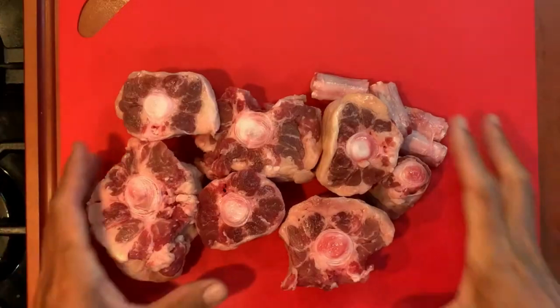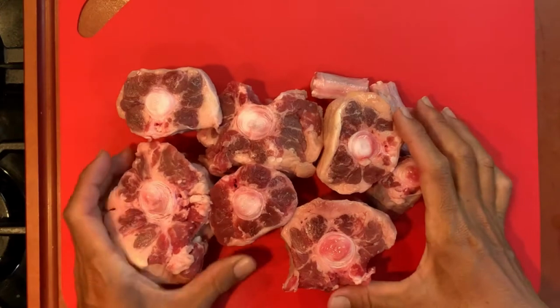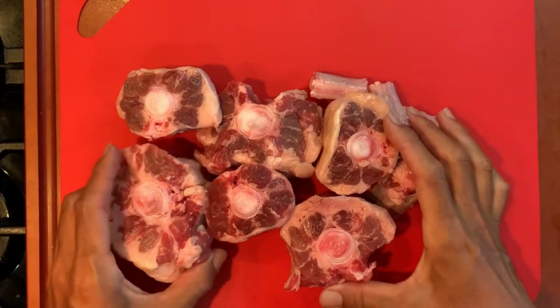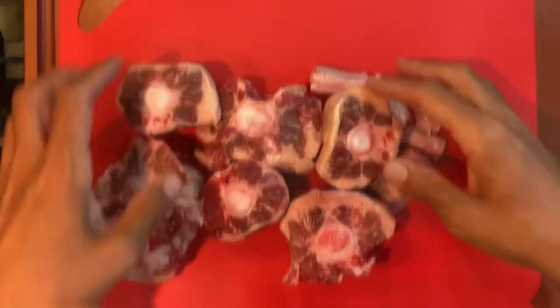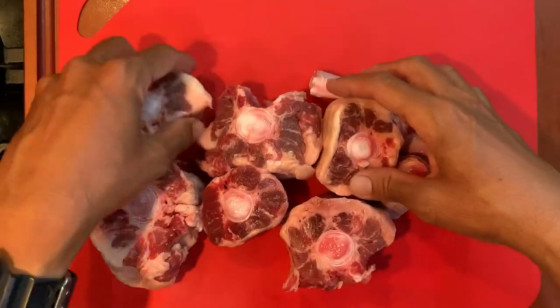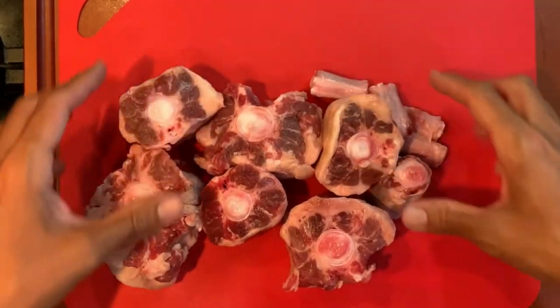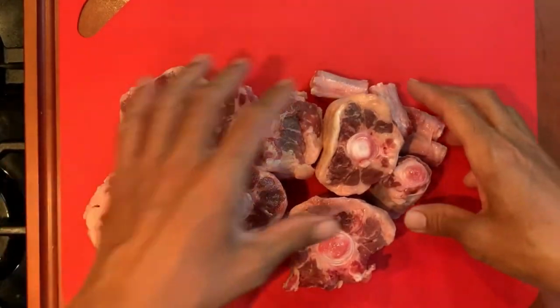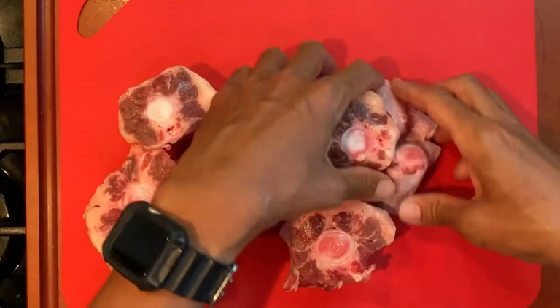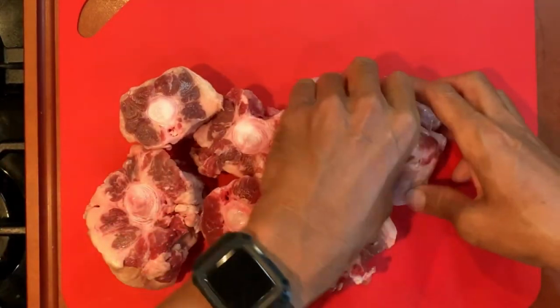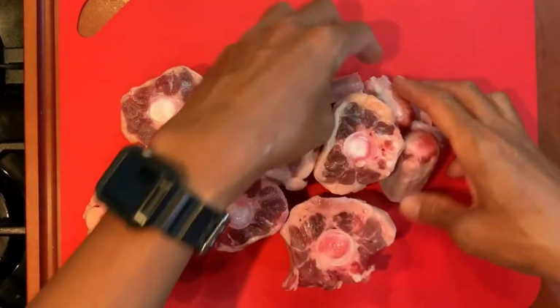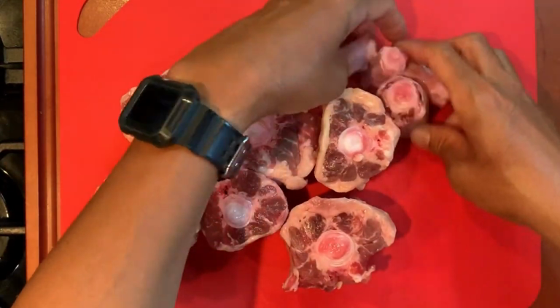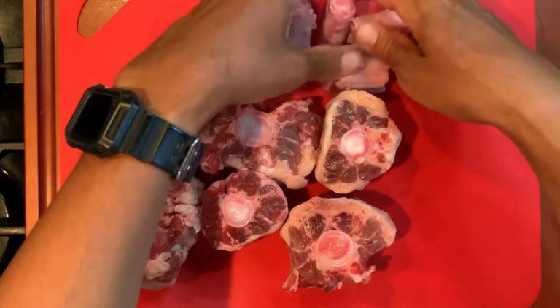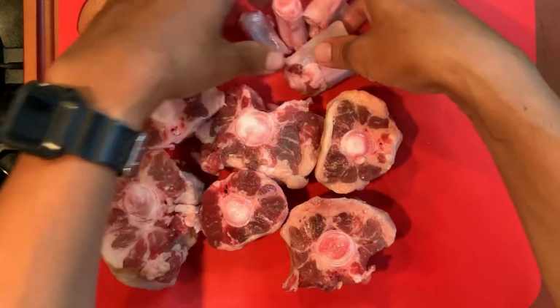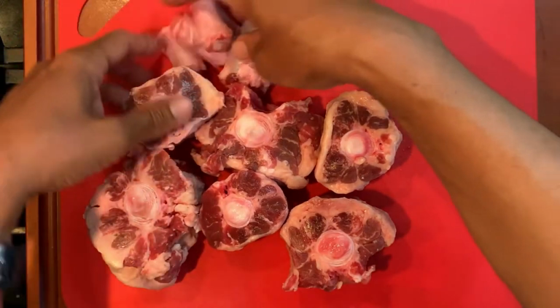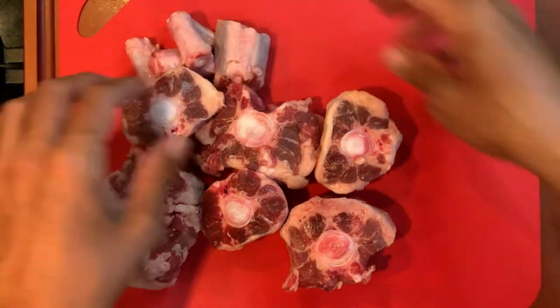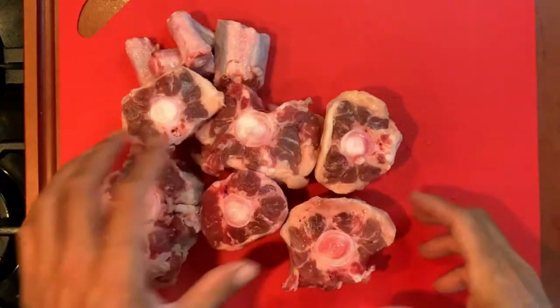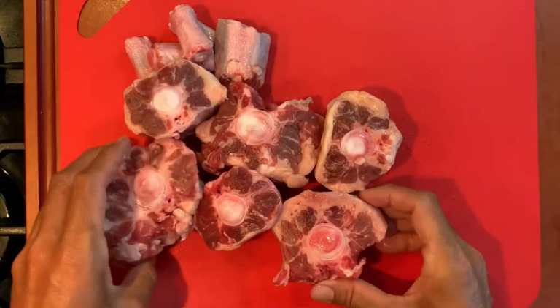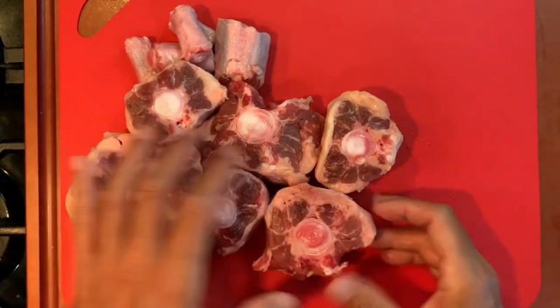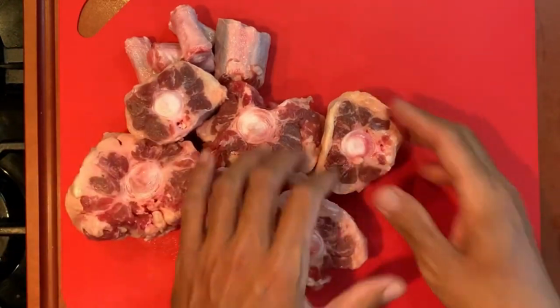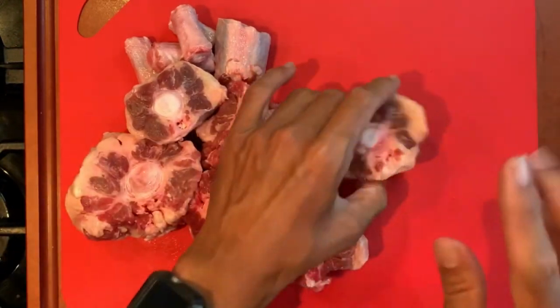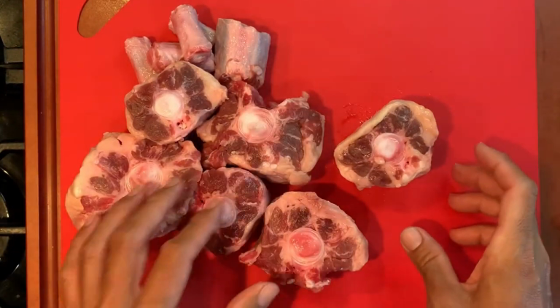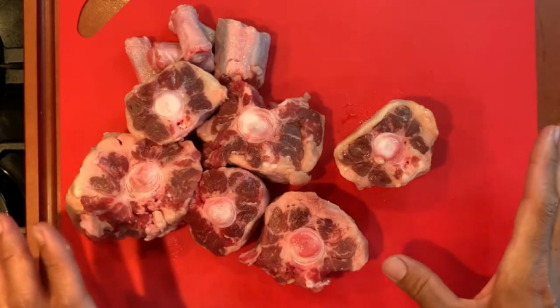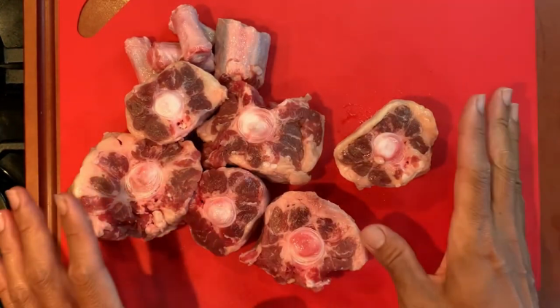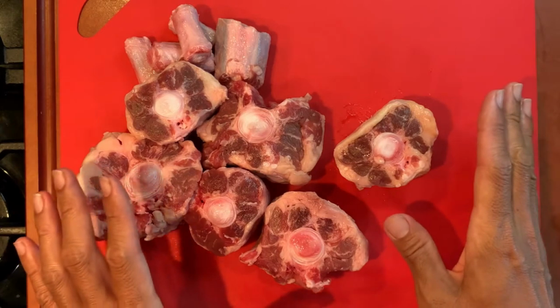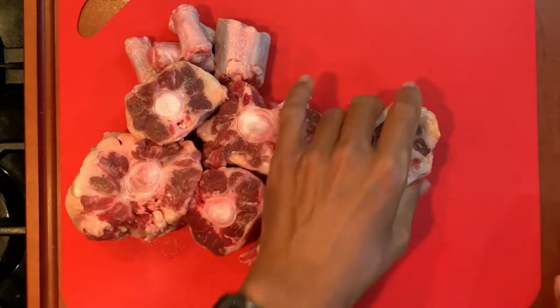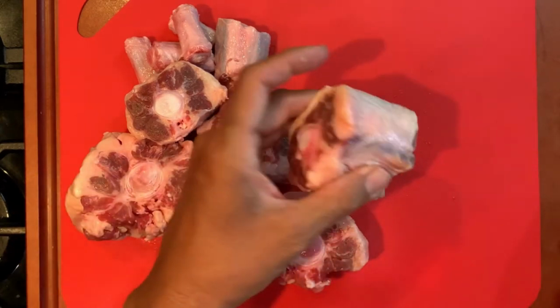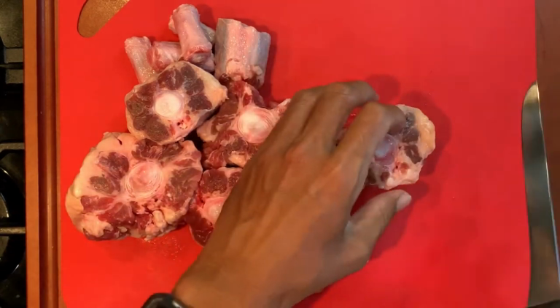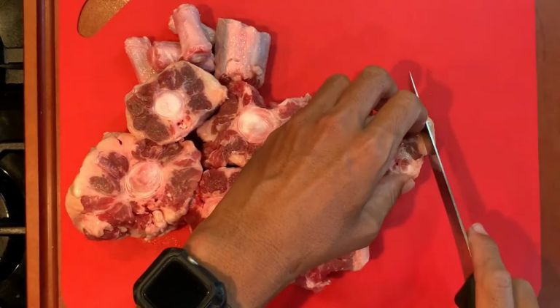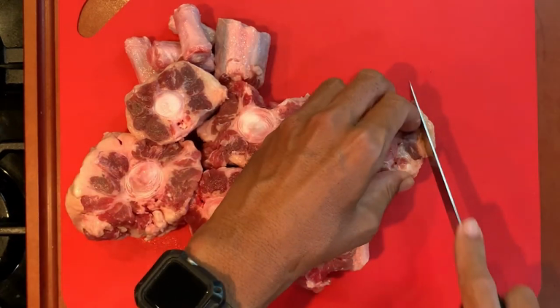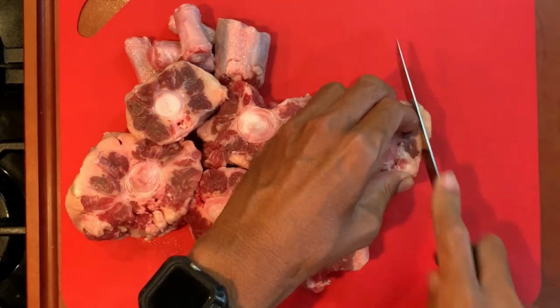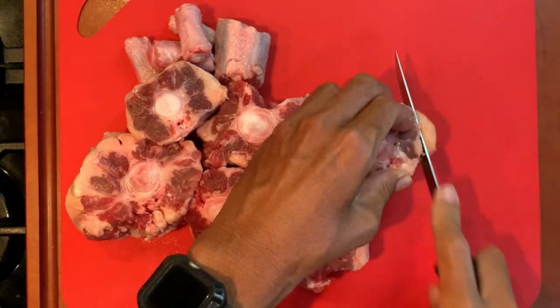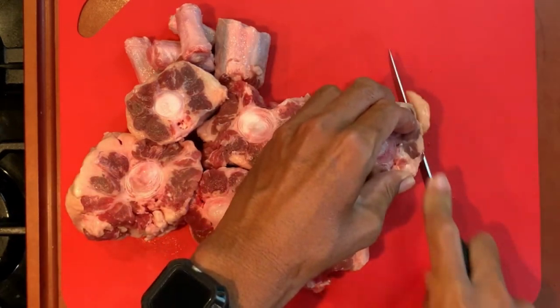Oxtail soup — these are oxtails. Oxtail soup is a classic in Hawaii; it's a local's favorite. They're pretty expensive nowadays because everybody uses them and they're very popular compared to before.